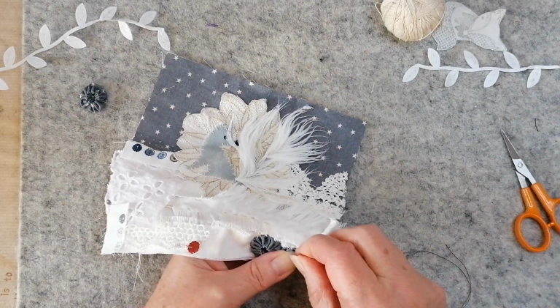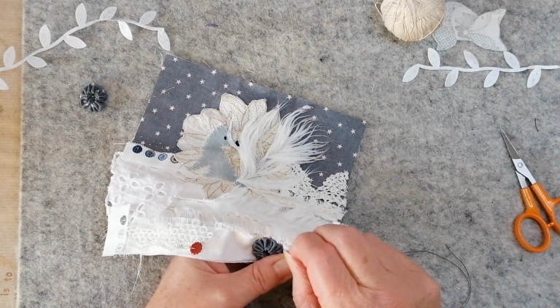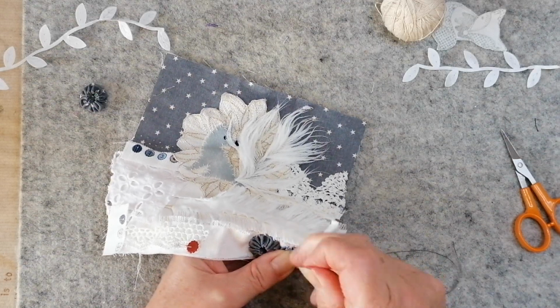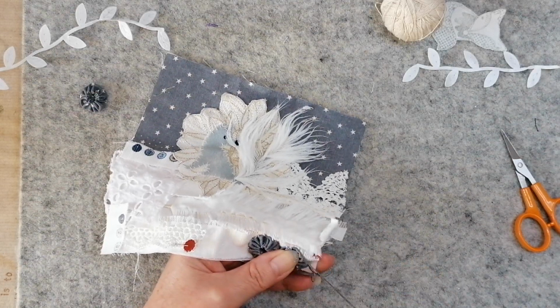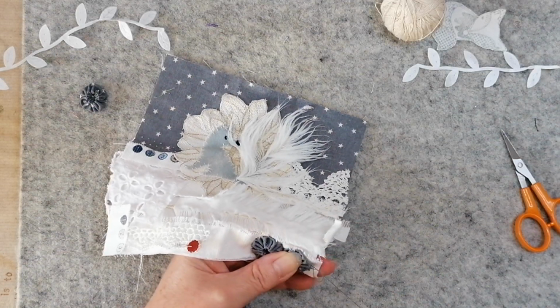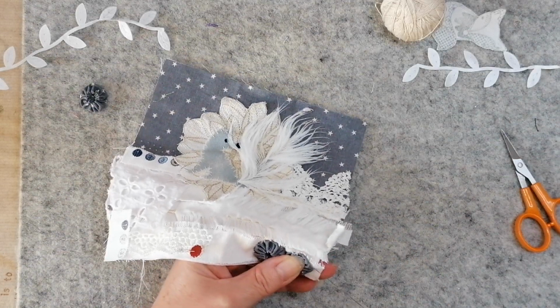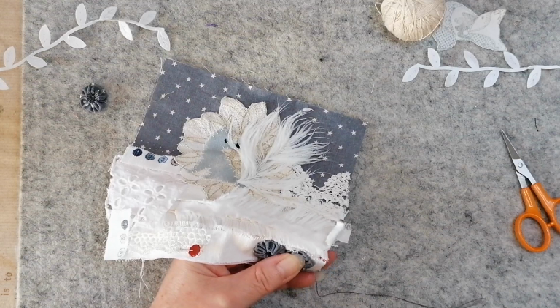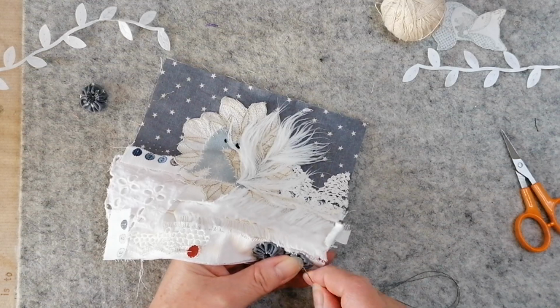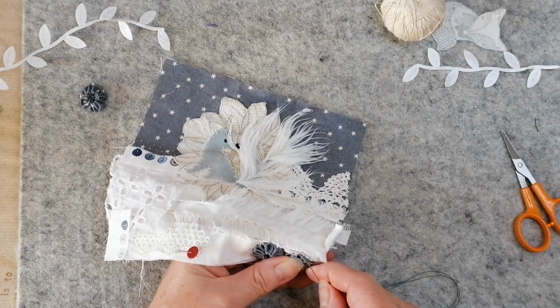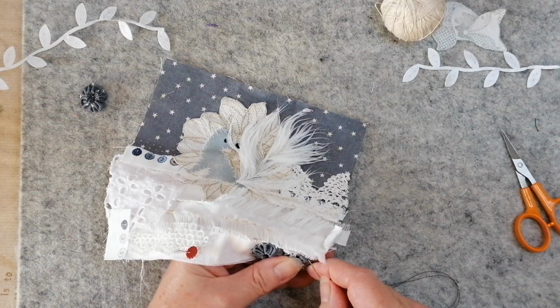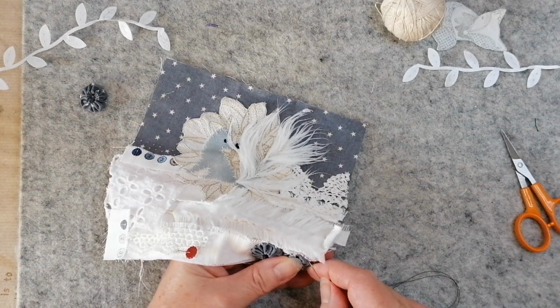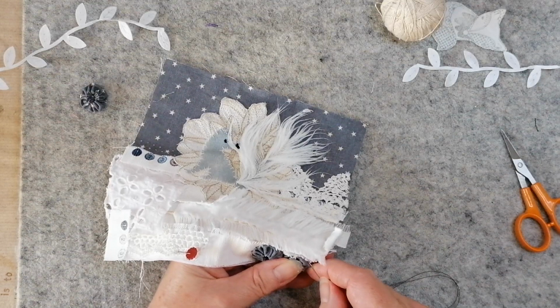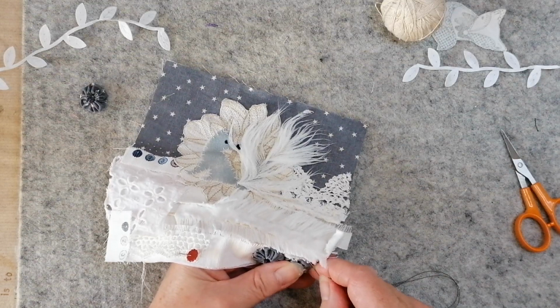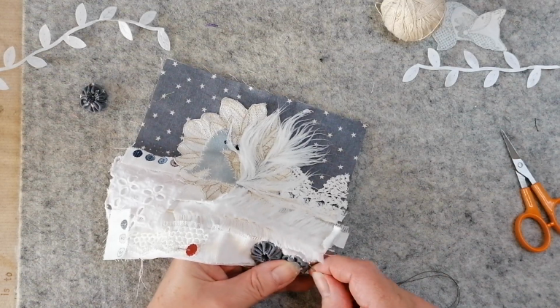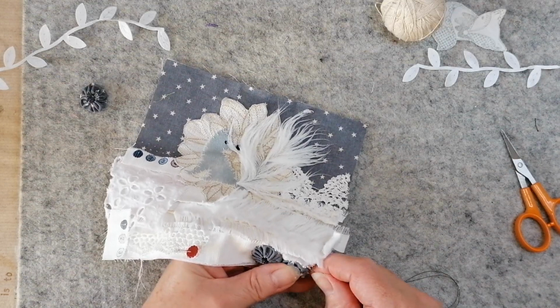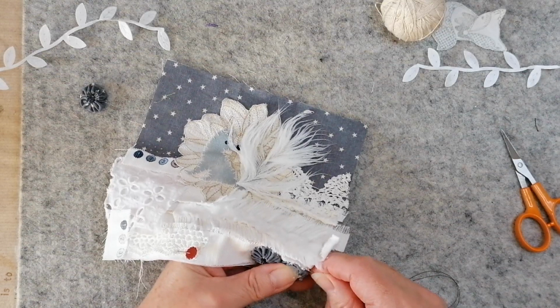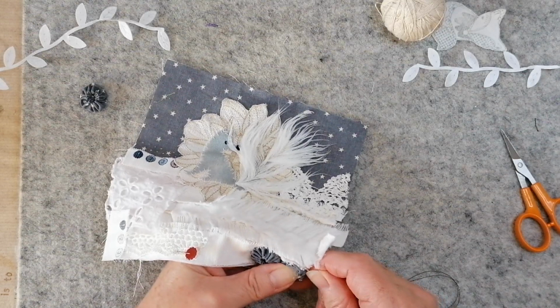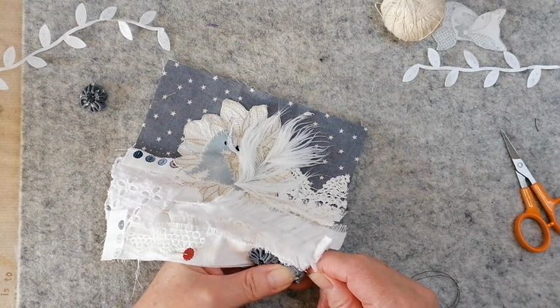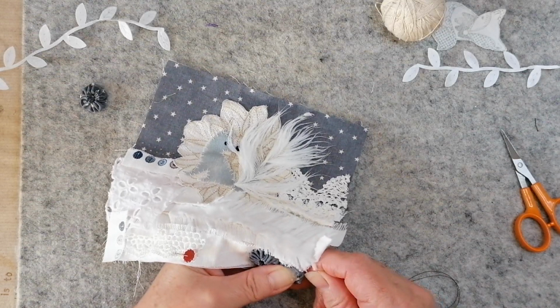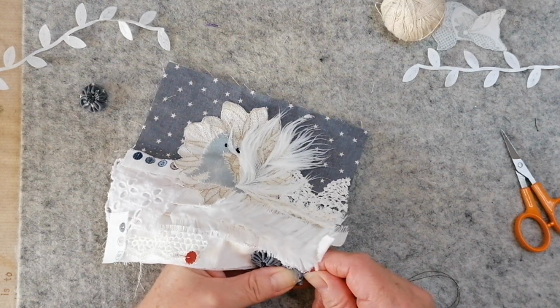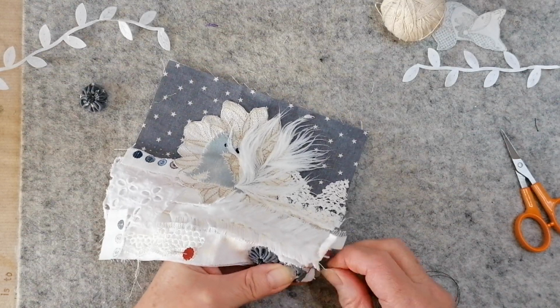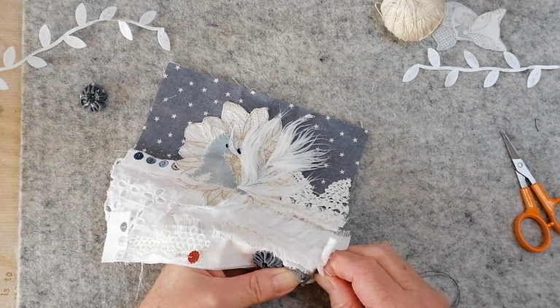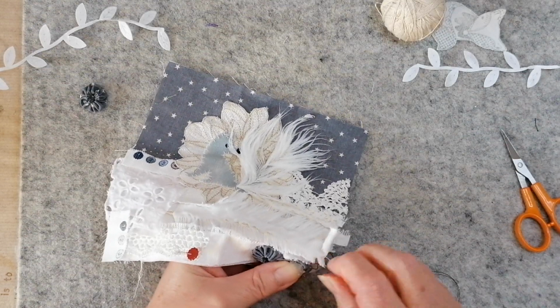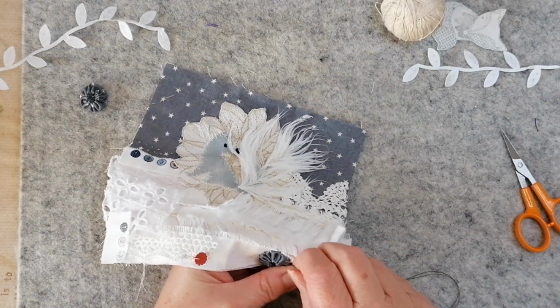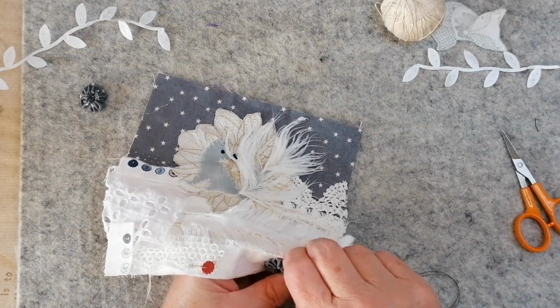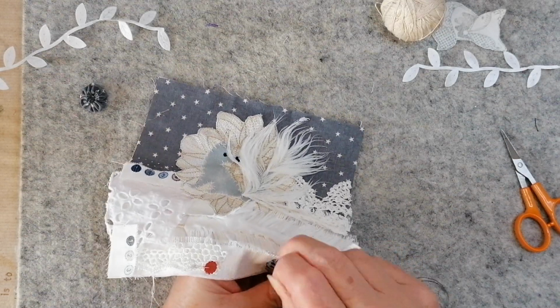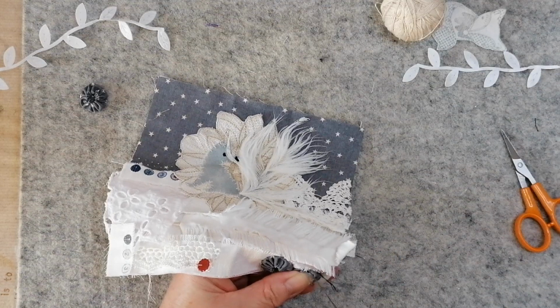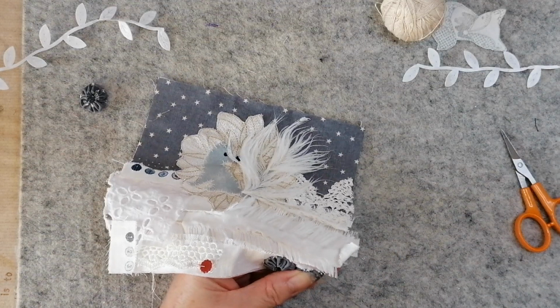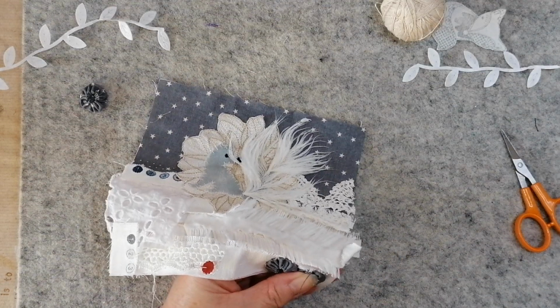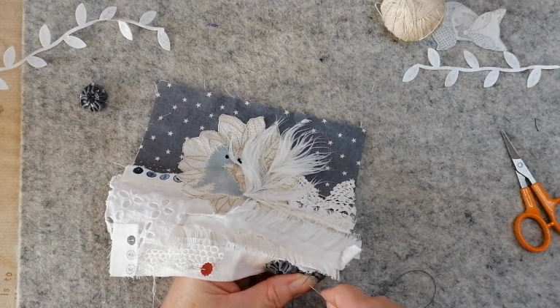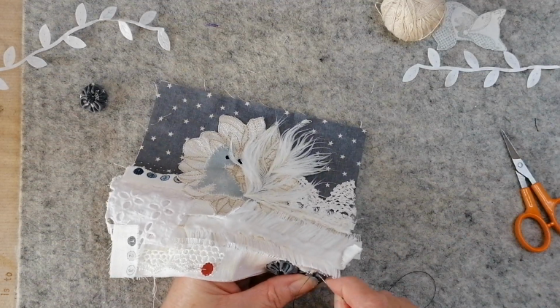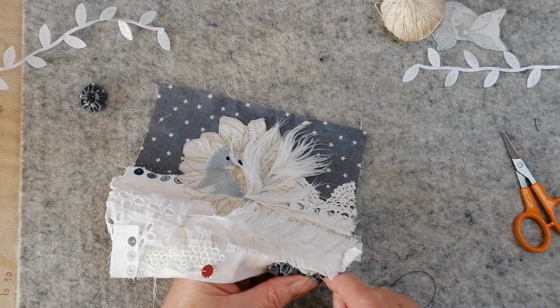I've no idea what I'm going to do with these pieces — I don't know whether to make a book or another wall hanging like I did last time.